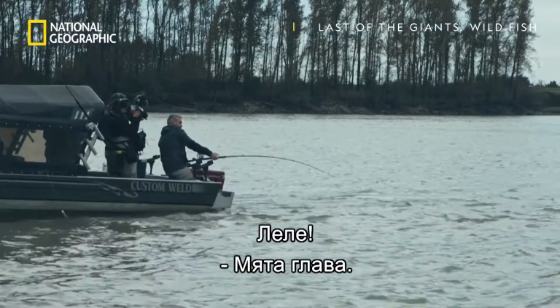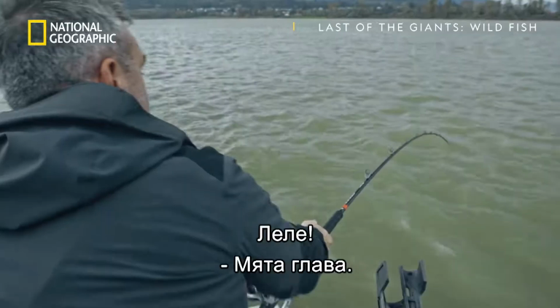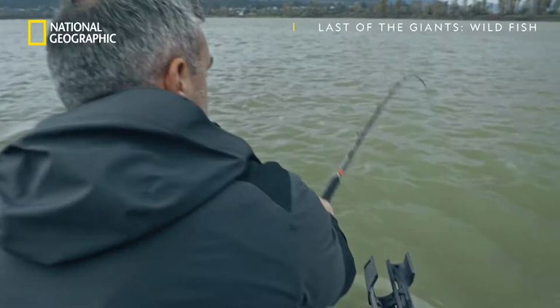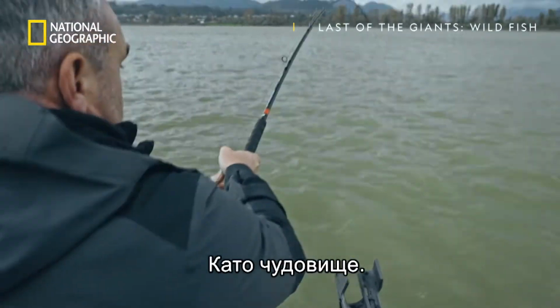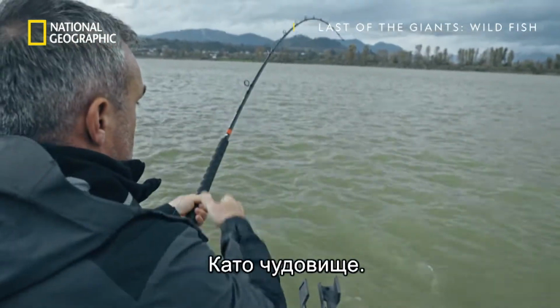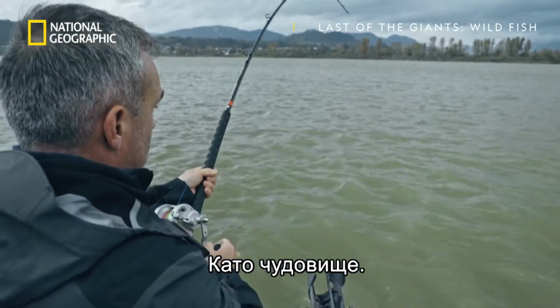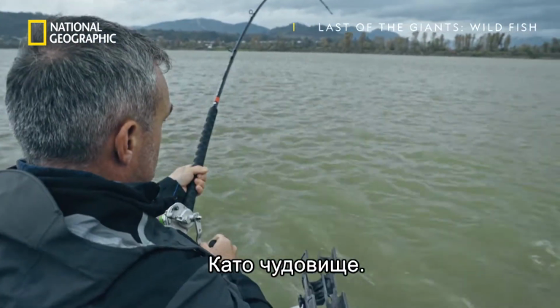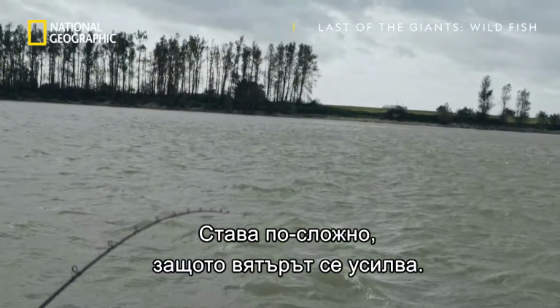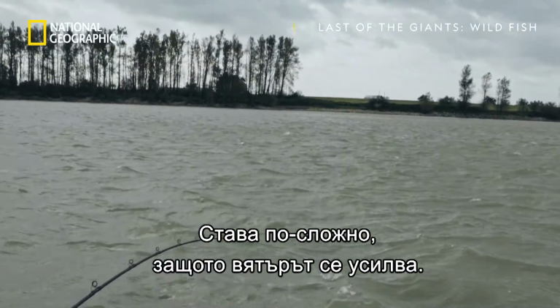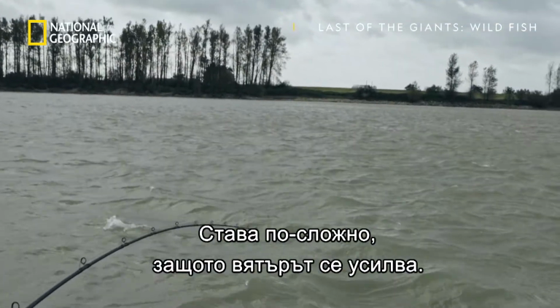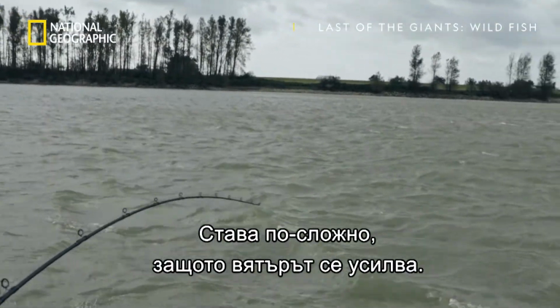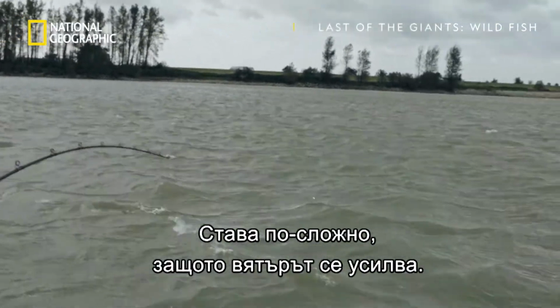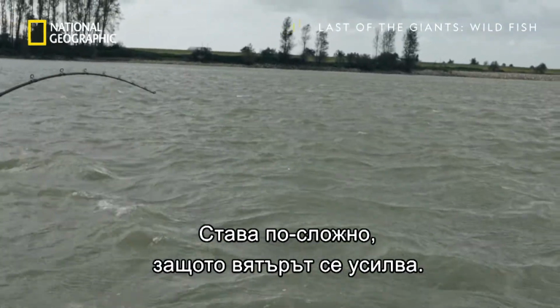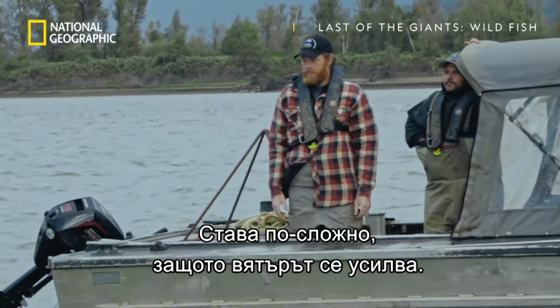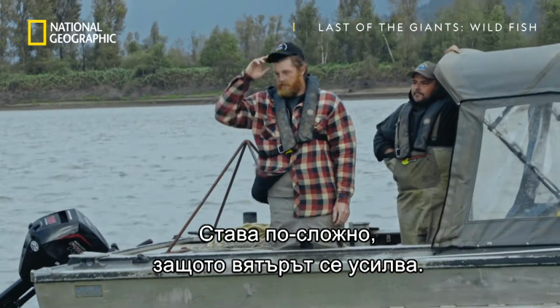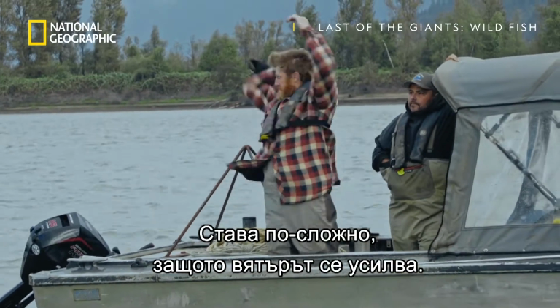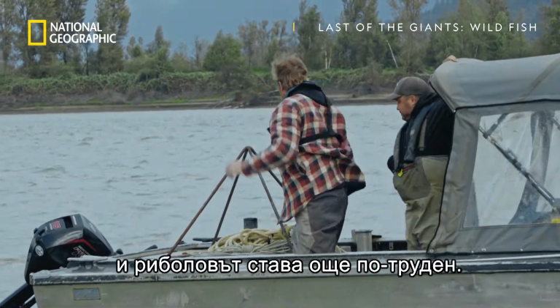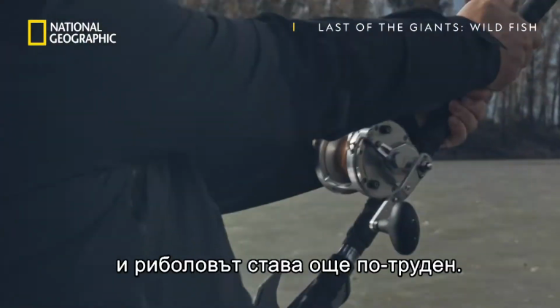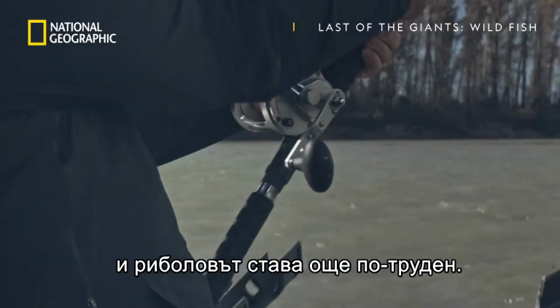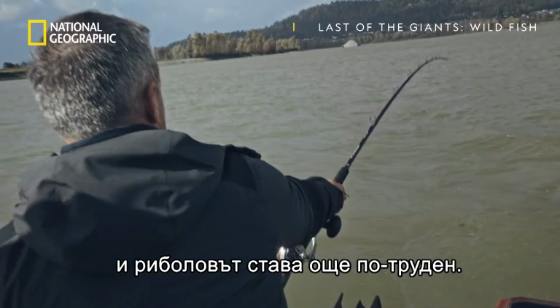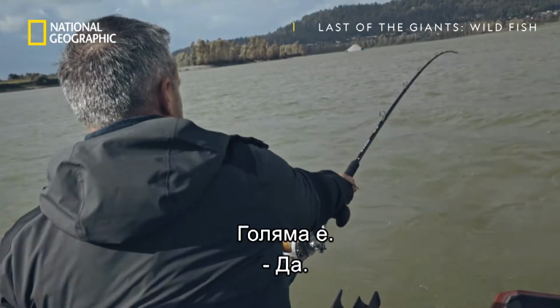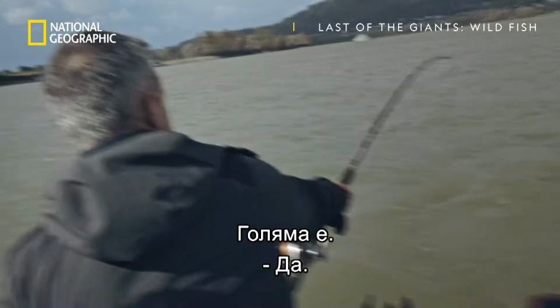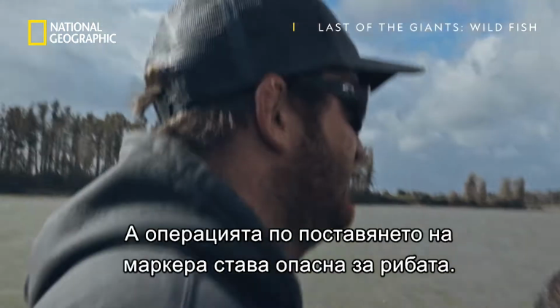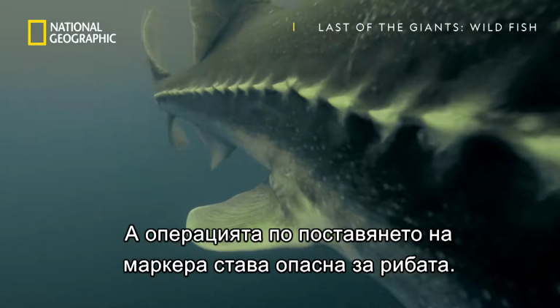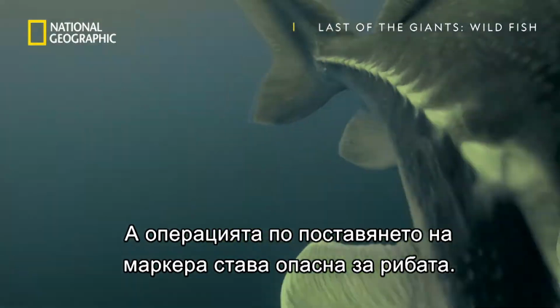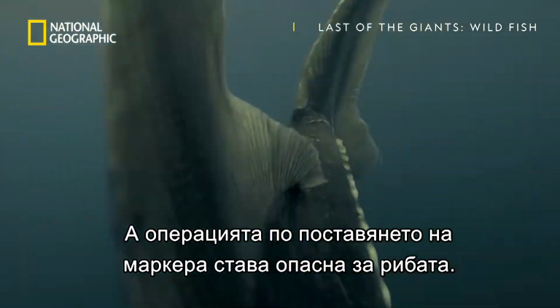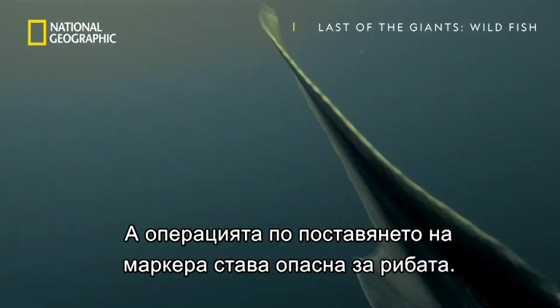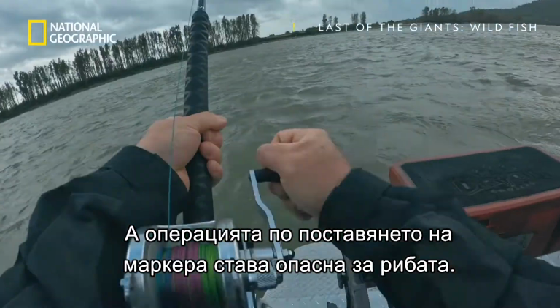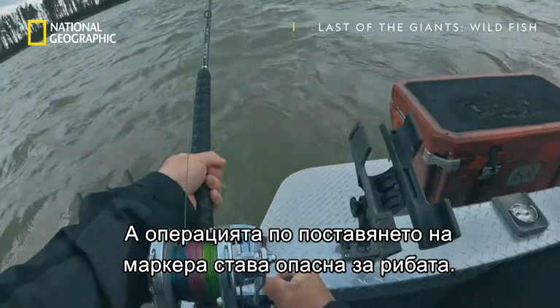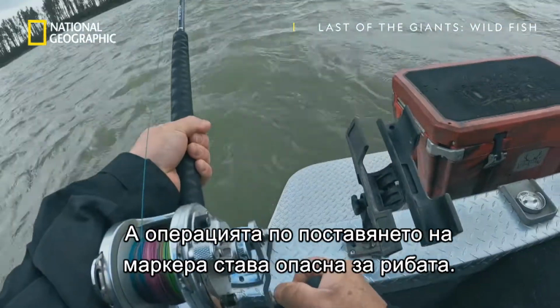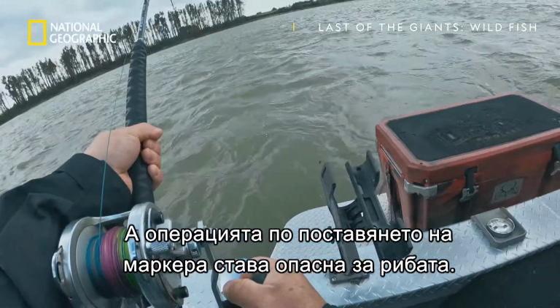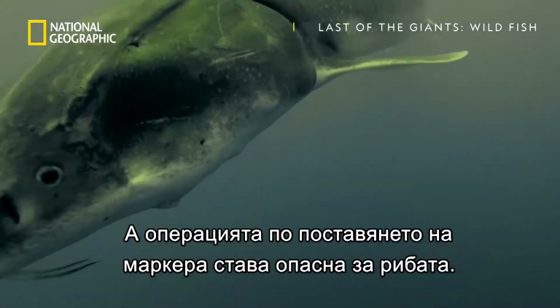Big head shakes — monstrous head shakes. To complicate things further, the wind suddenly whips up hard, making fishing even tougher. That's a big fish. And the eventual surgery to implant a tag is possibly dangerous for the fish.